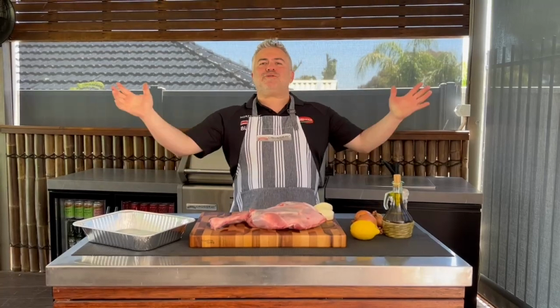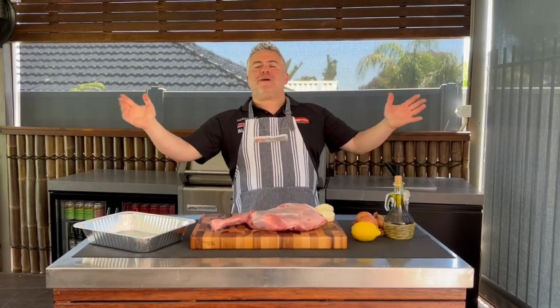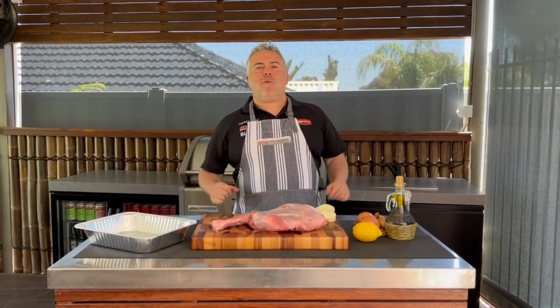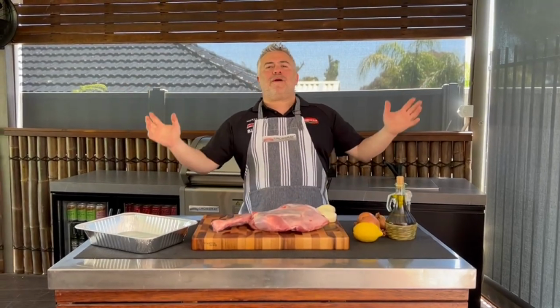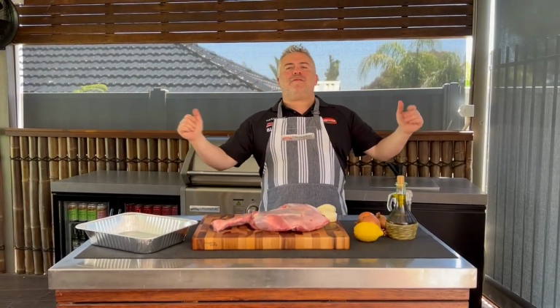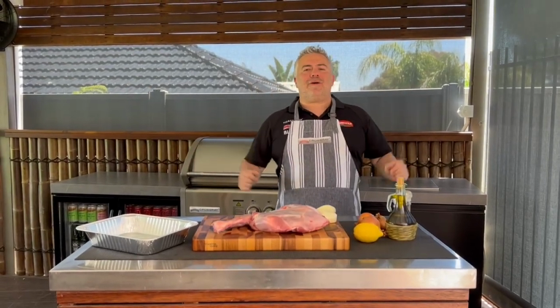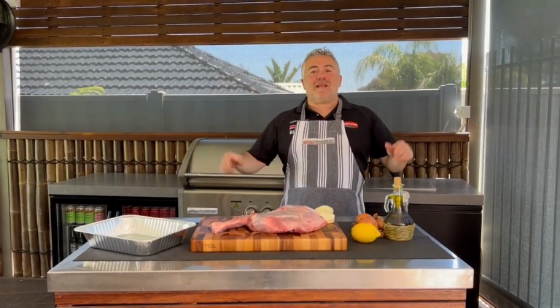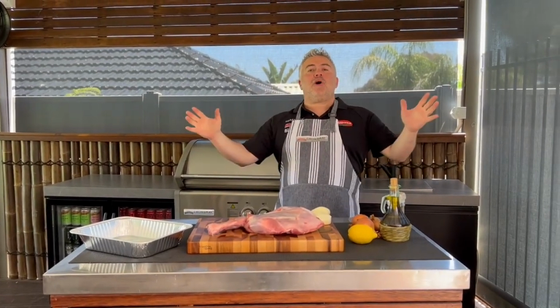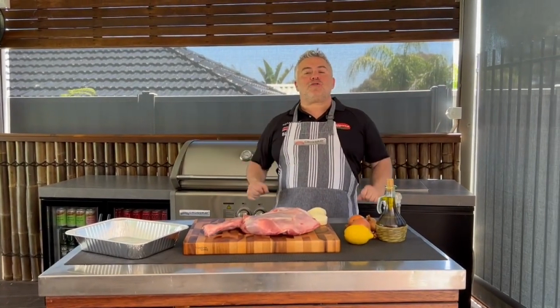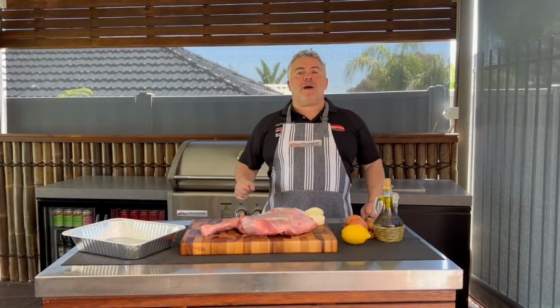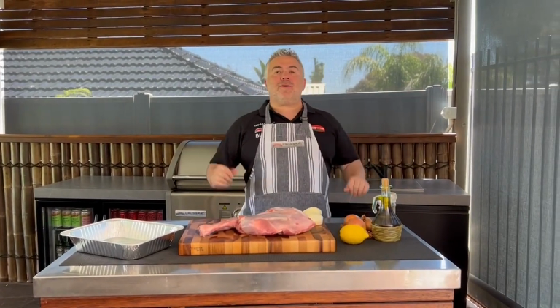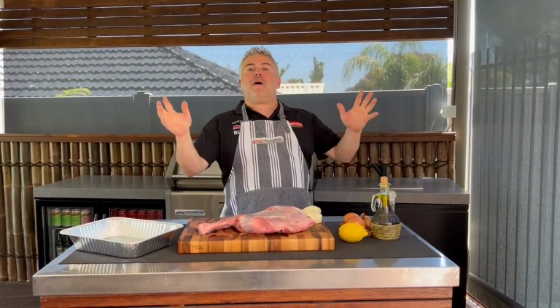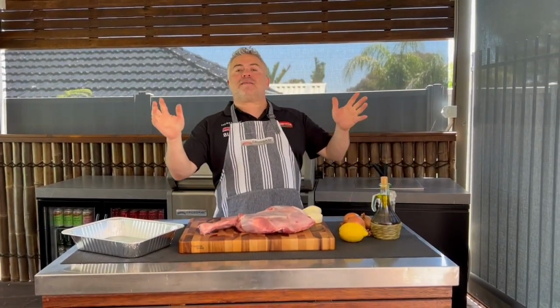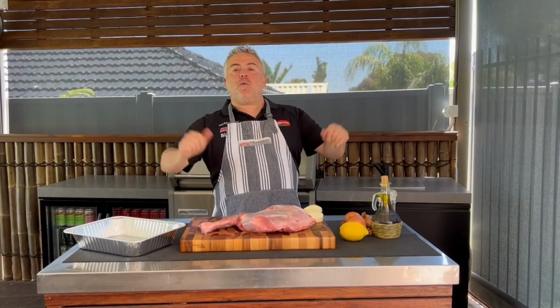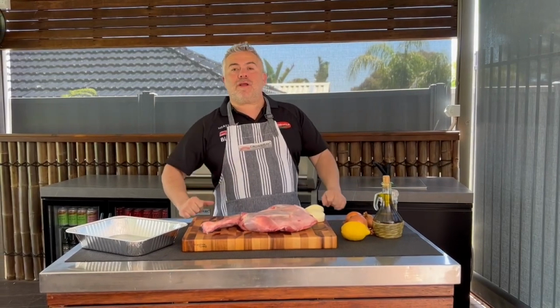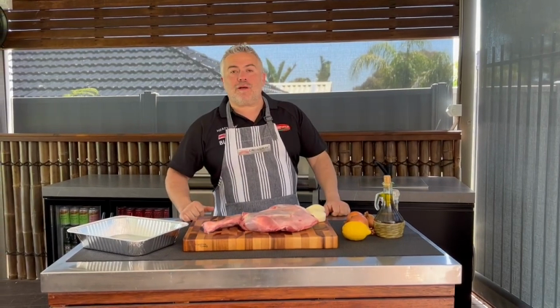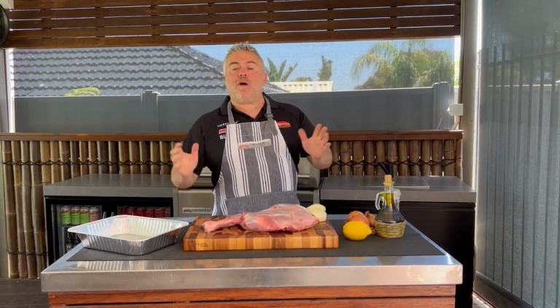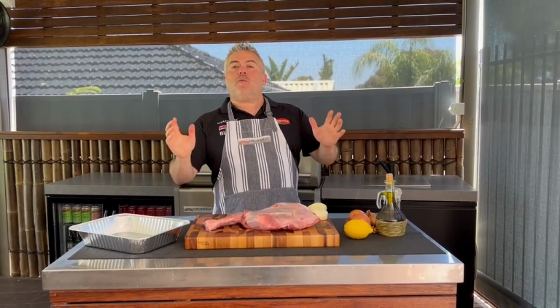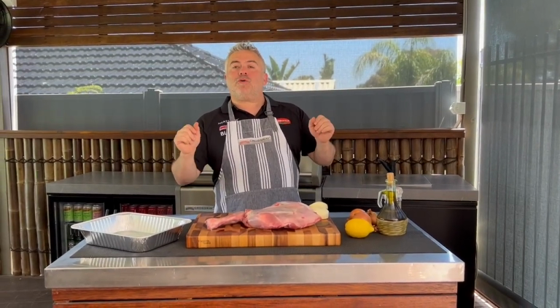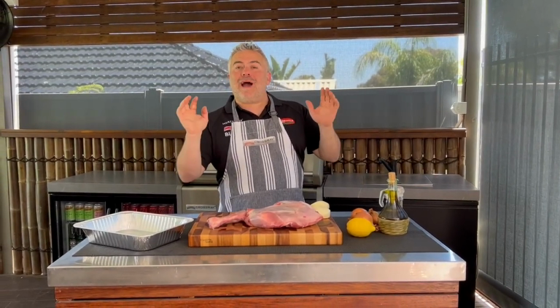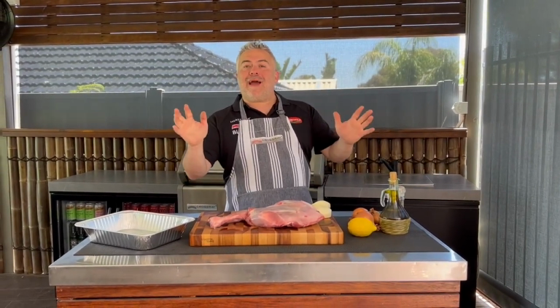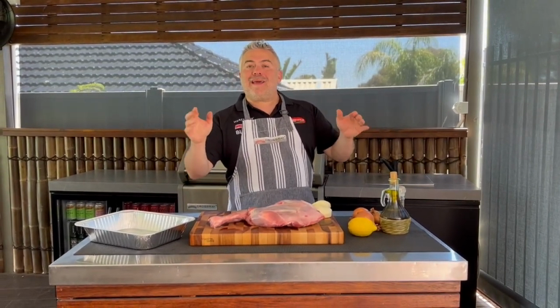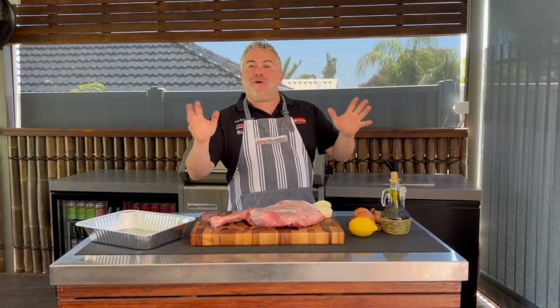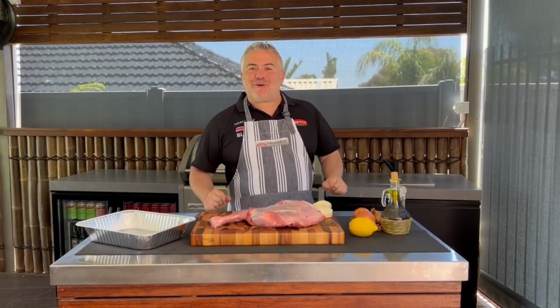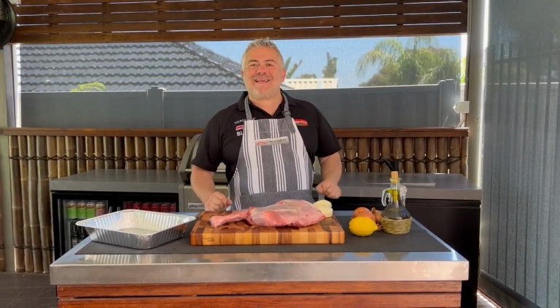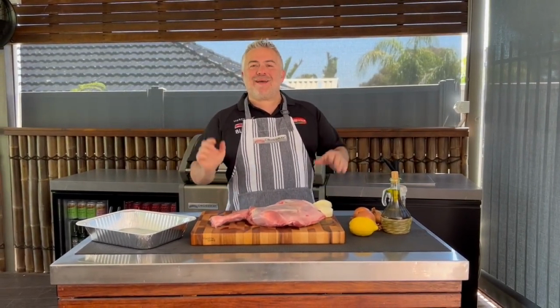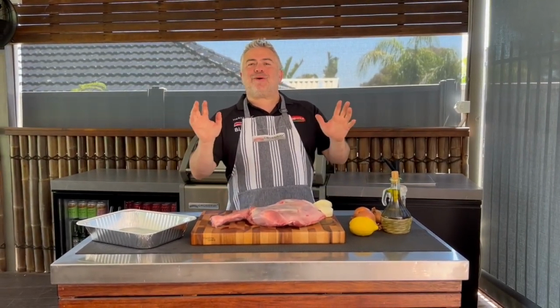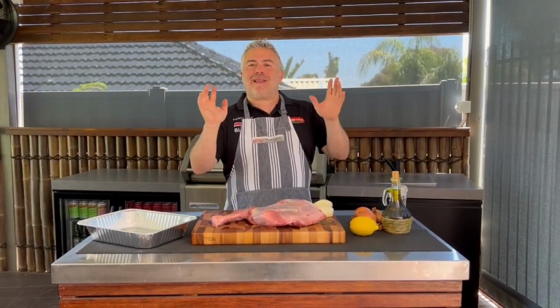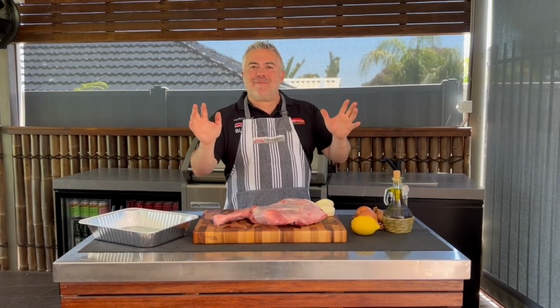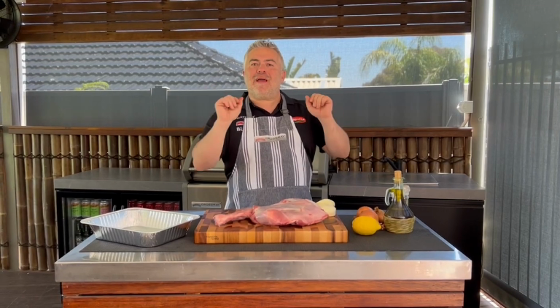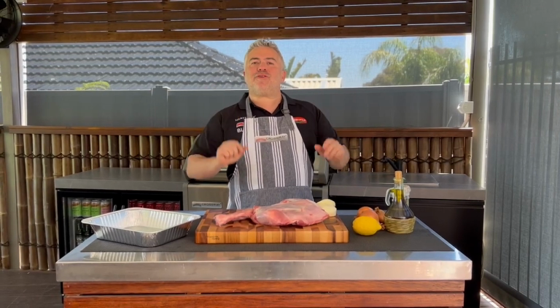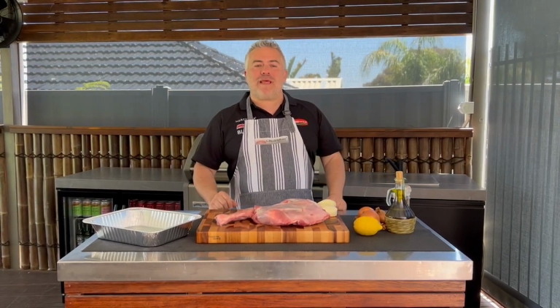I'm Jack the Greek and welcome back for another video. Today on the Cross-Ray BBQ, you might be asking what we're going to cook. Well, we're going to cook our Naki Lemonato — we're going to cook lamb infused with lemon.